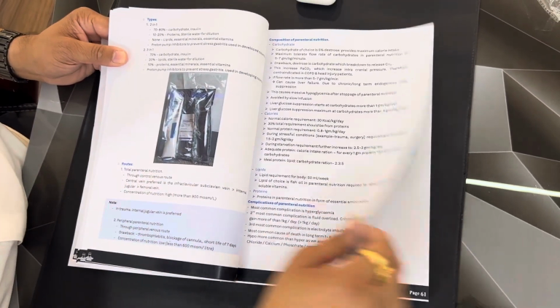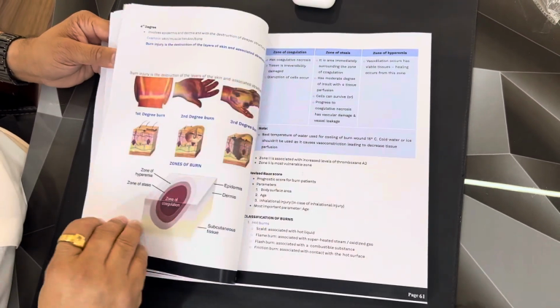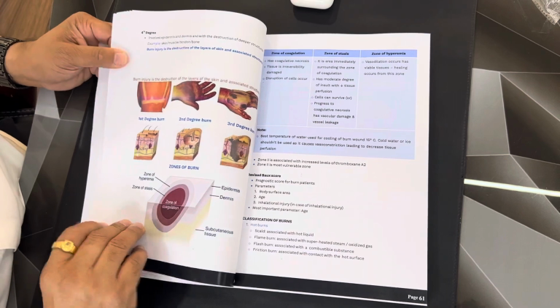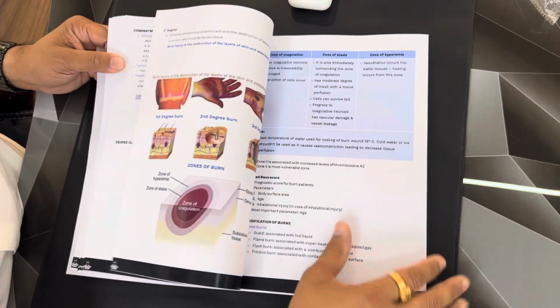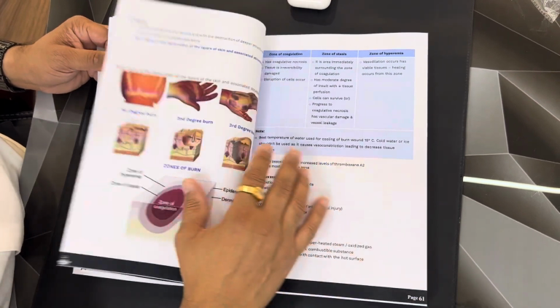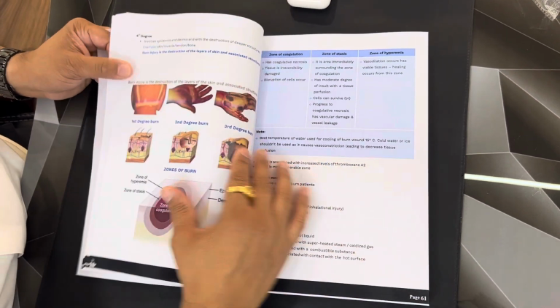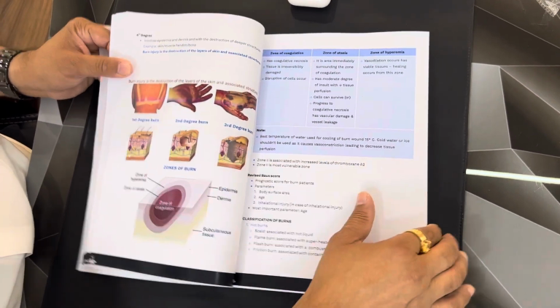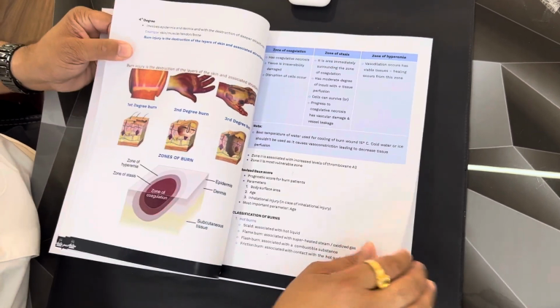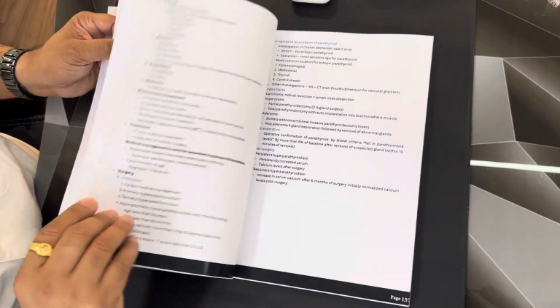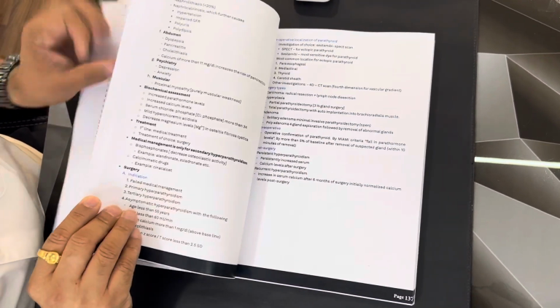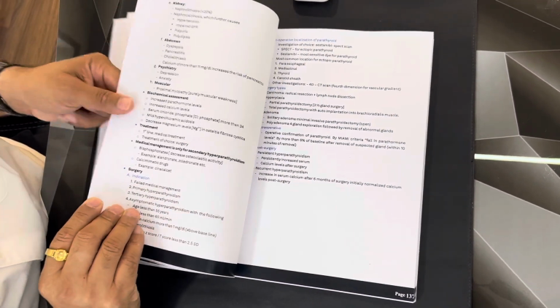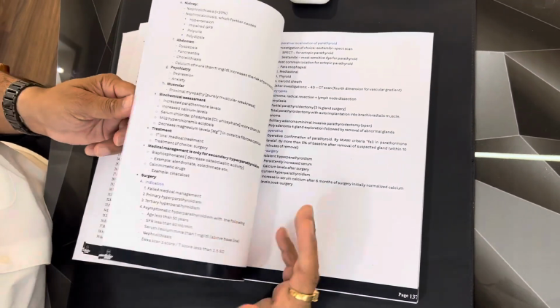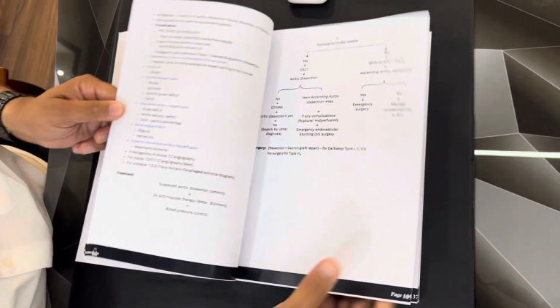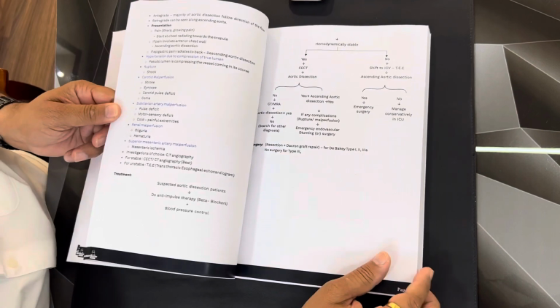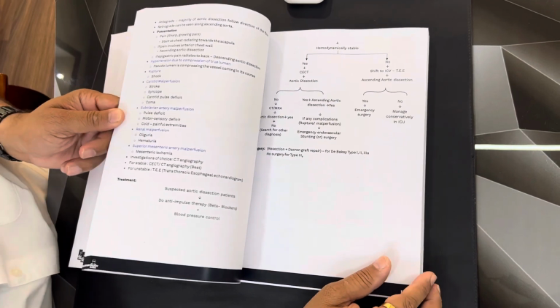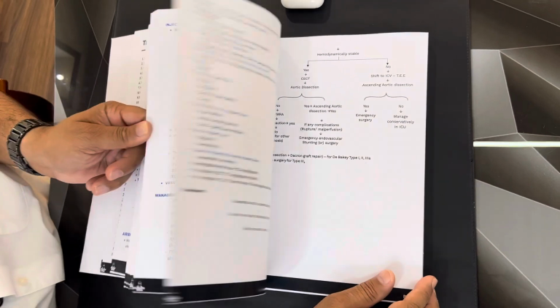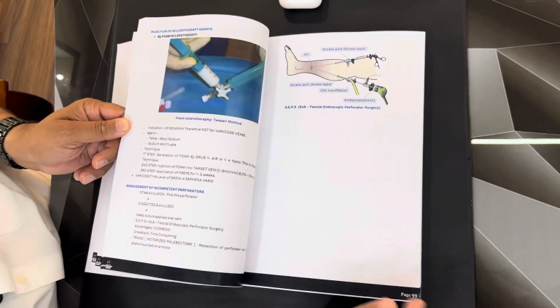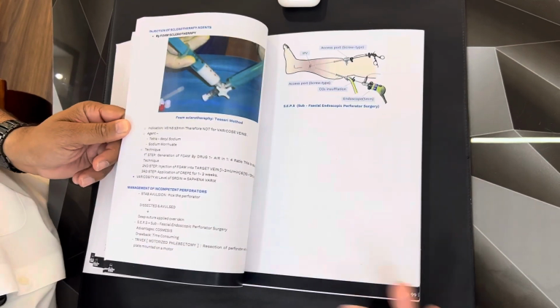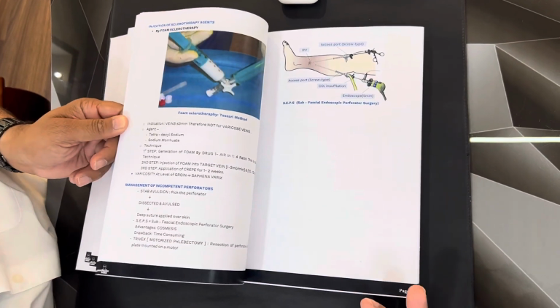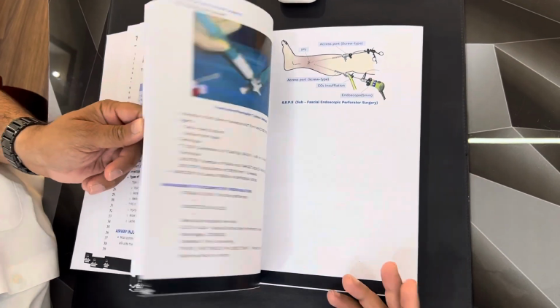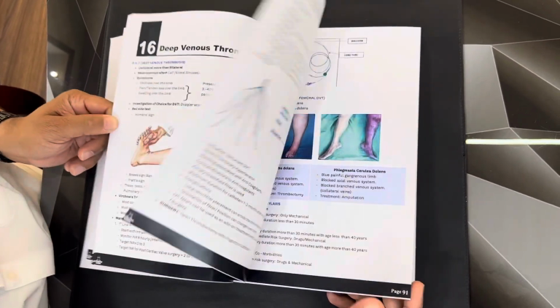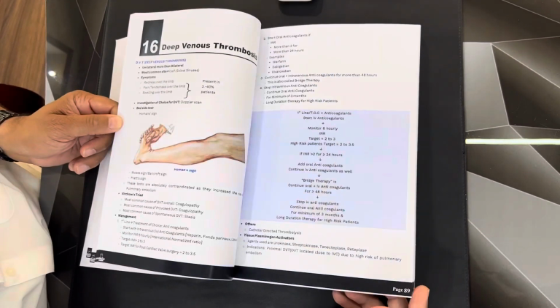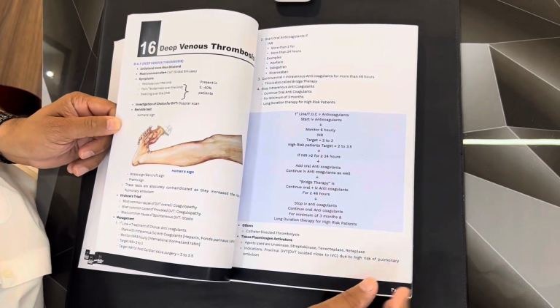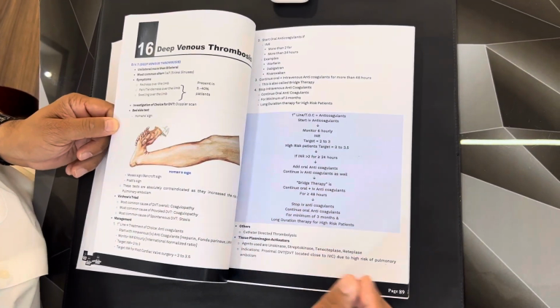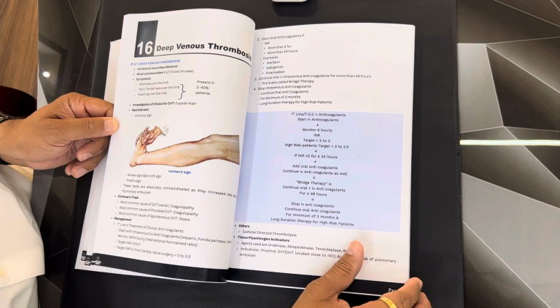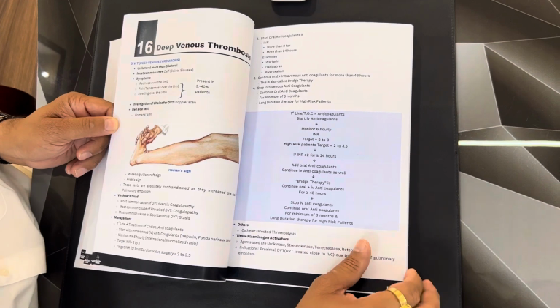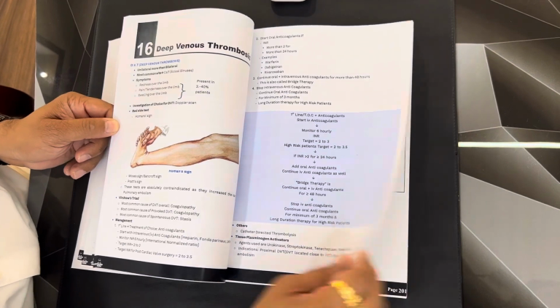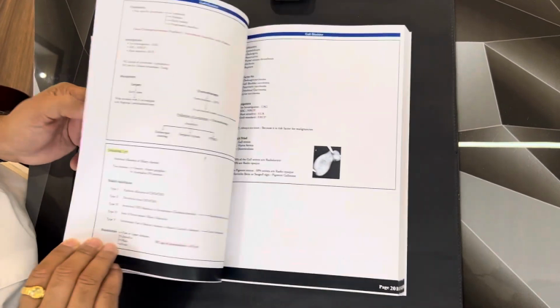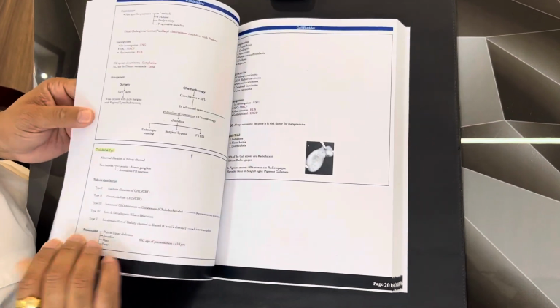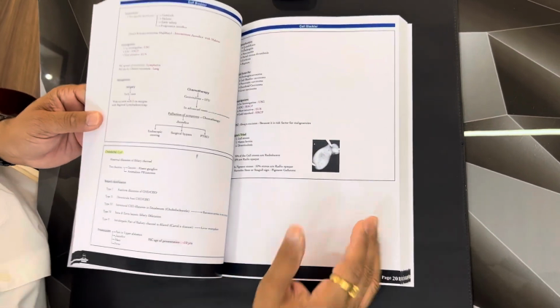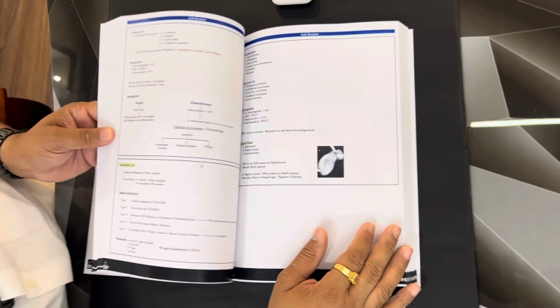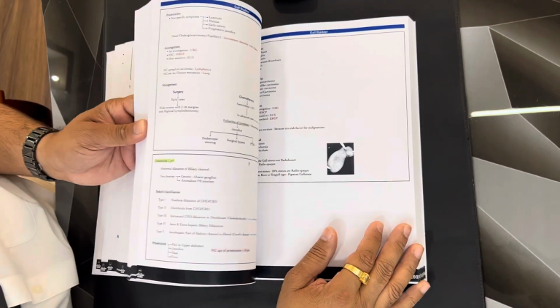It has all the topics that are required. You can see it is a good quality book. The majority of the charts and flow sheets I have designed myself, and I am very happy that this book is now available.